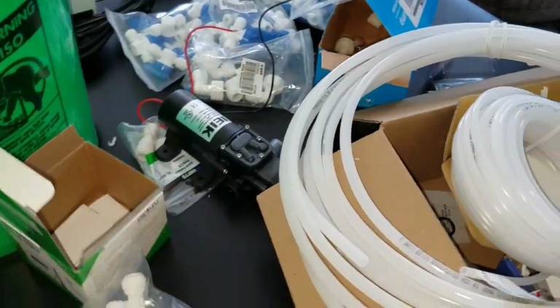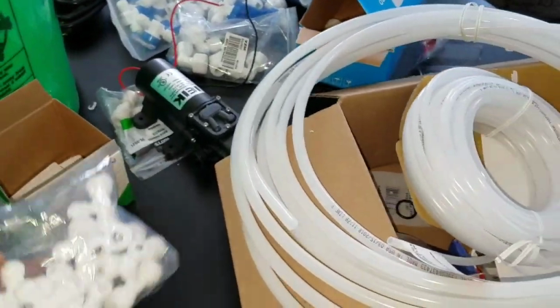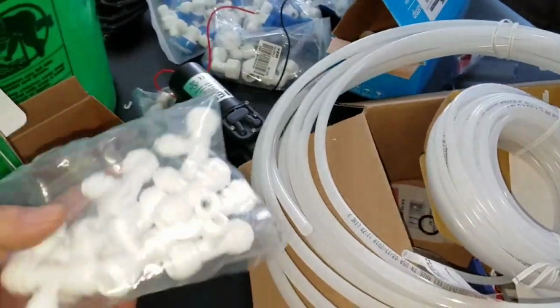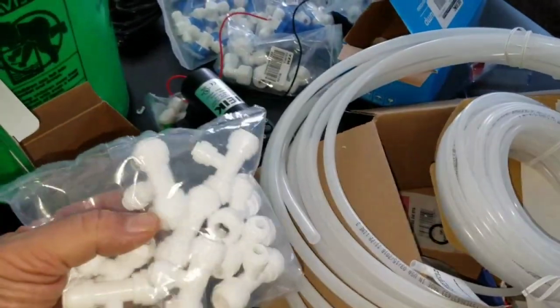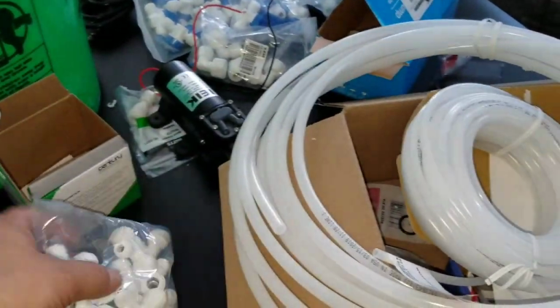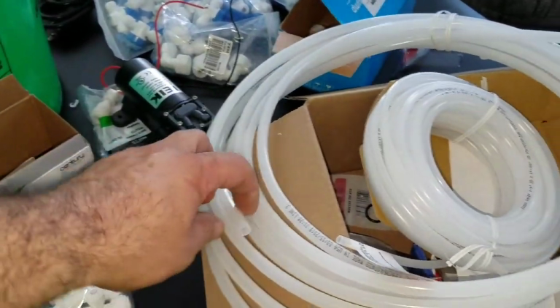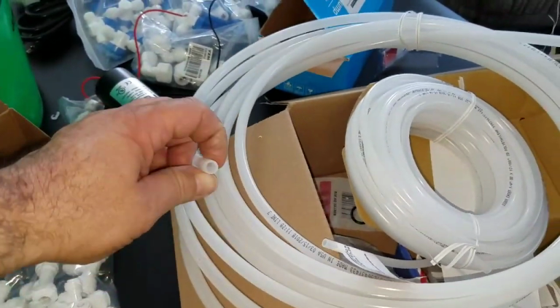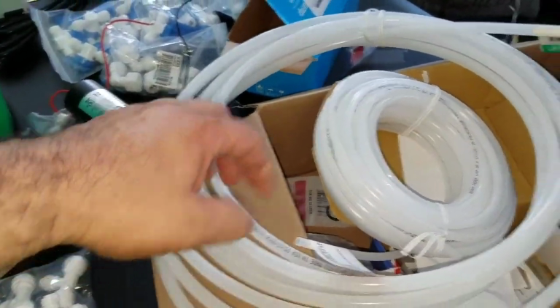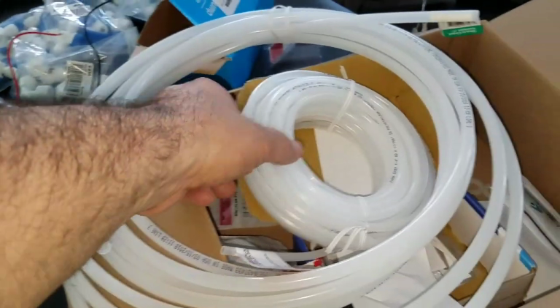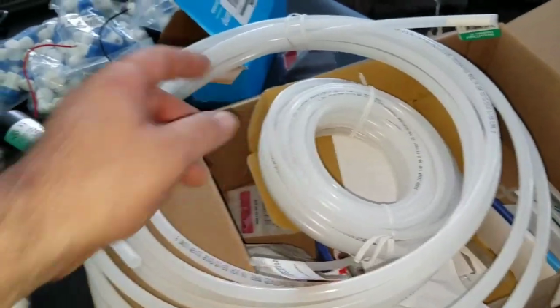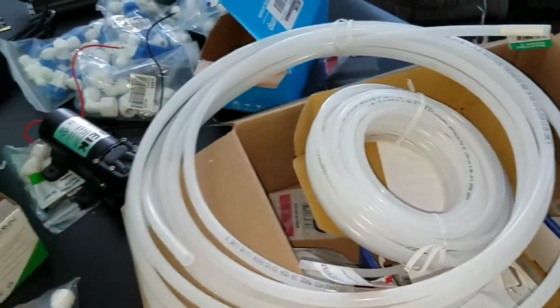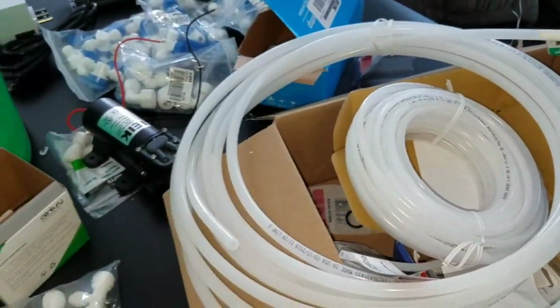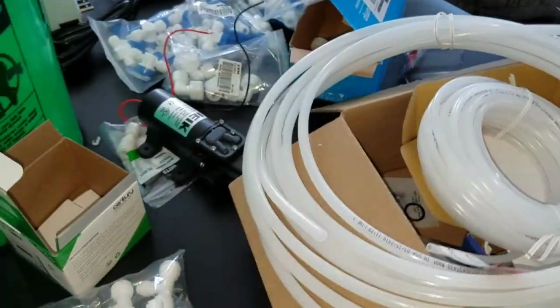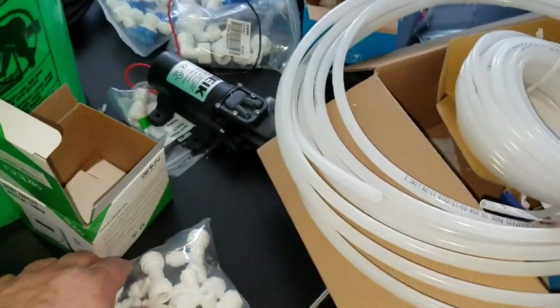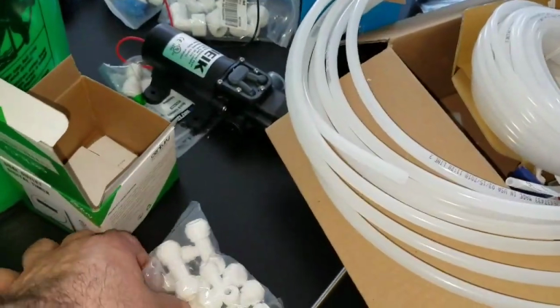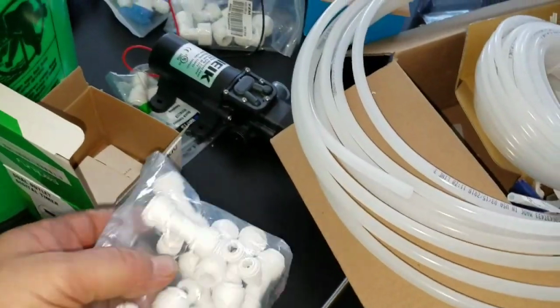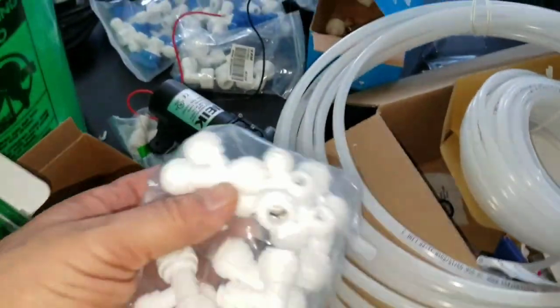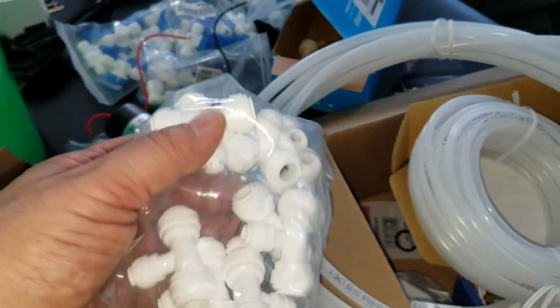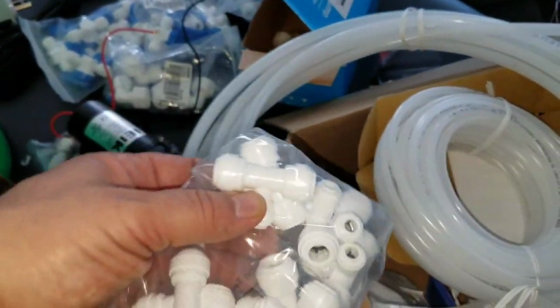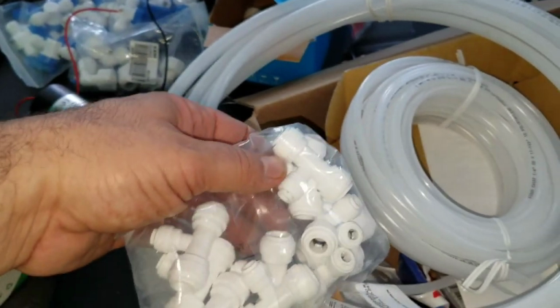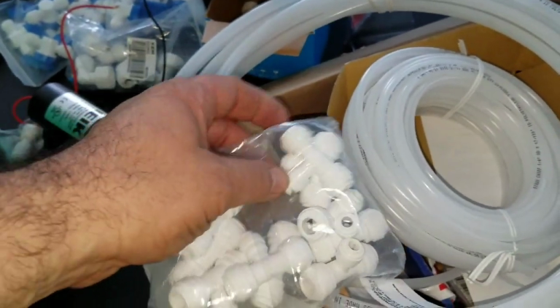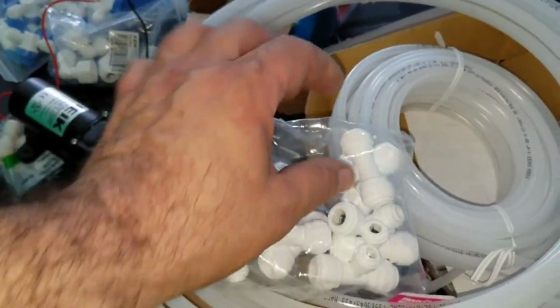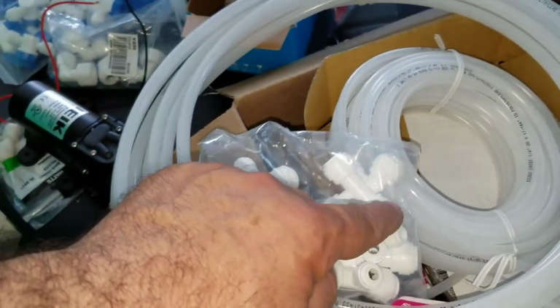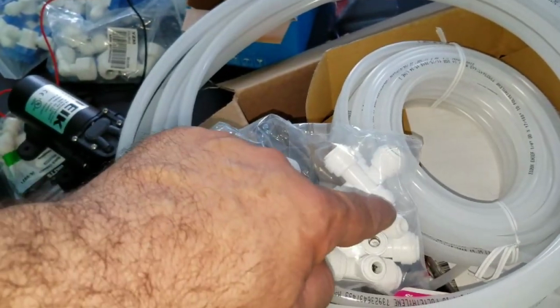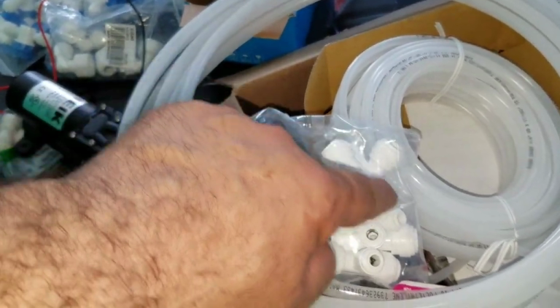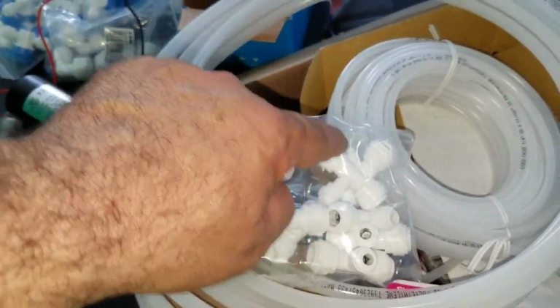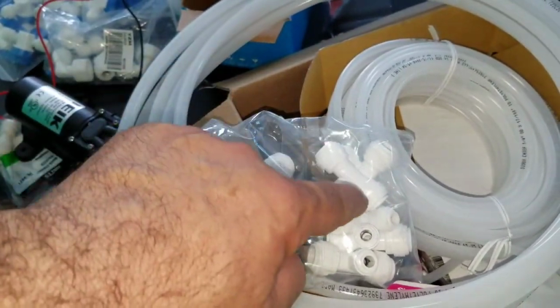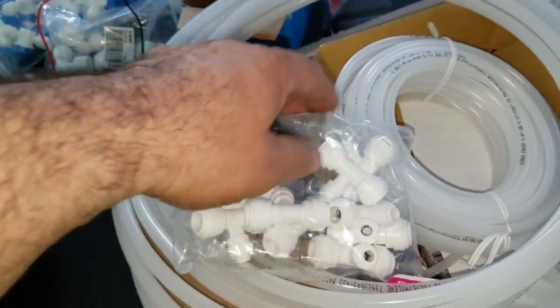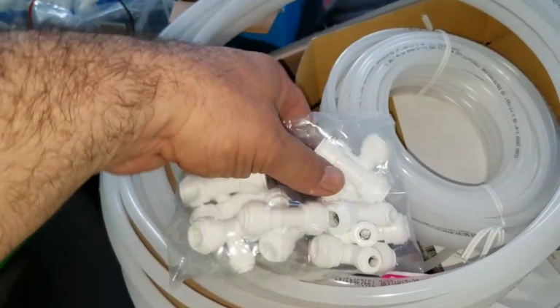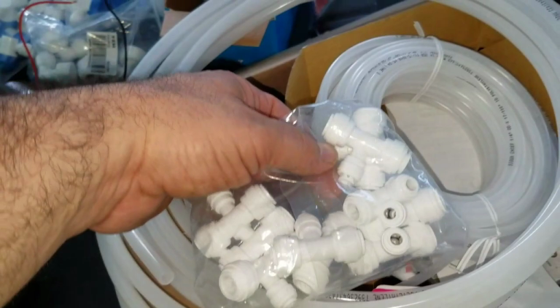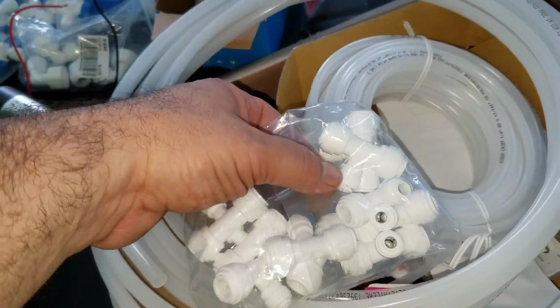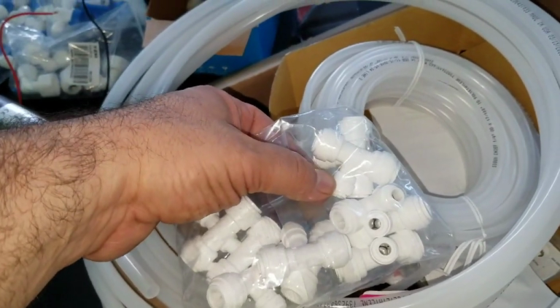I got the 3/8 to be the supply line and then the 1/4 inch is going to be going to the nozzles. I have the T's, which are 3/8 OD on either side, and where the T is, it's 1/4 inch.